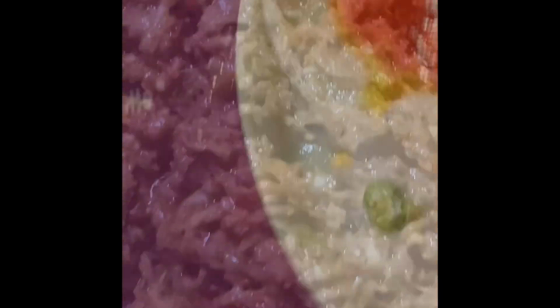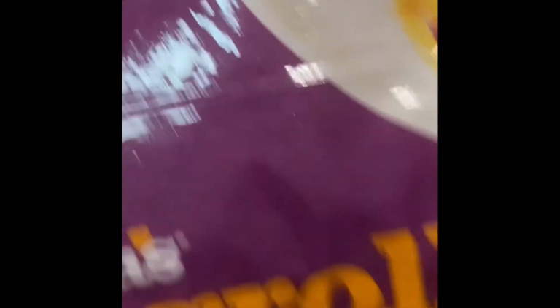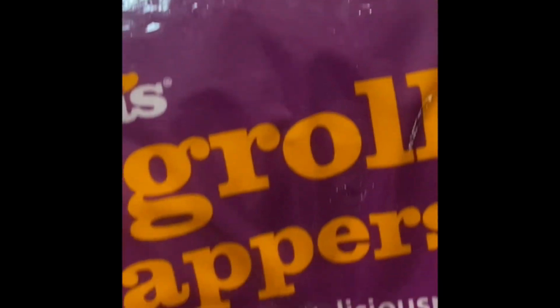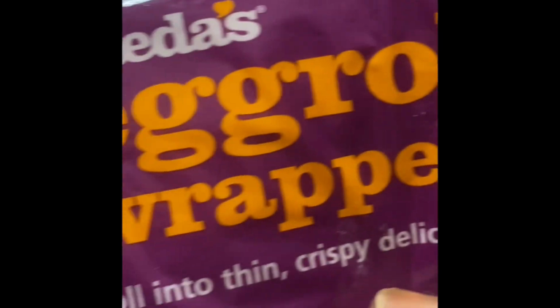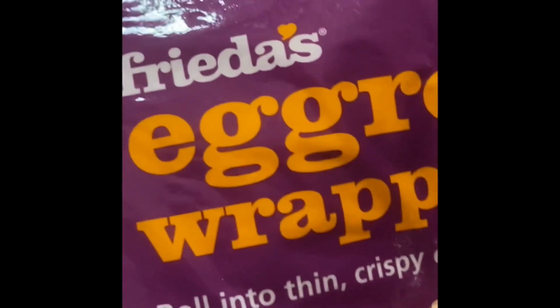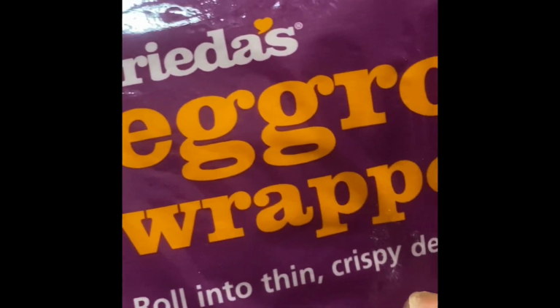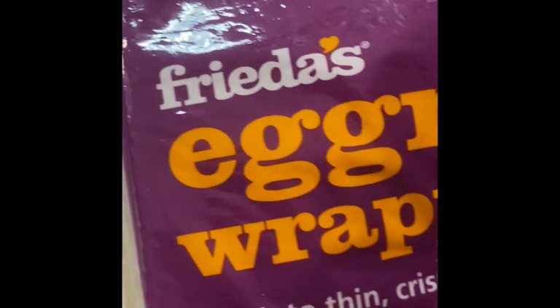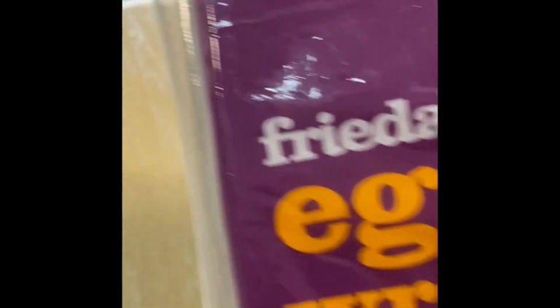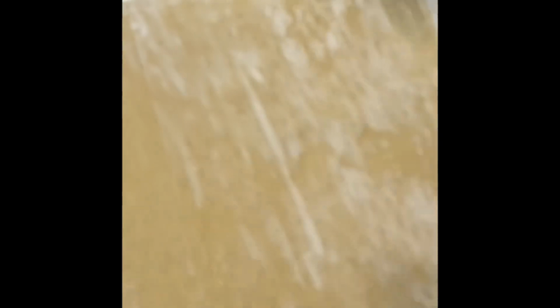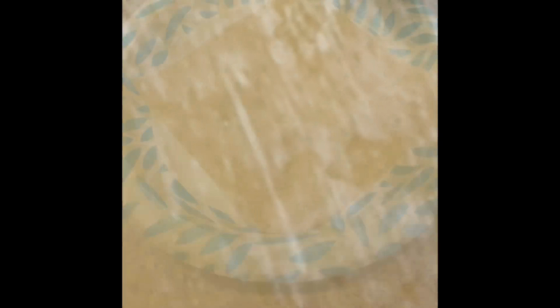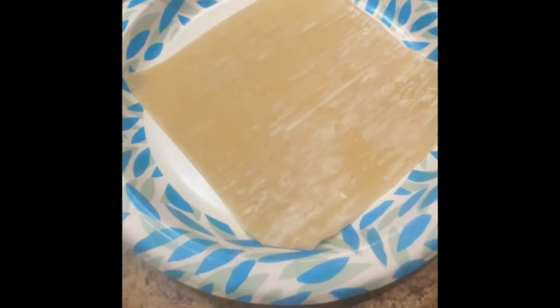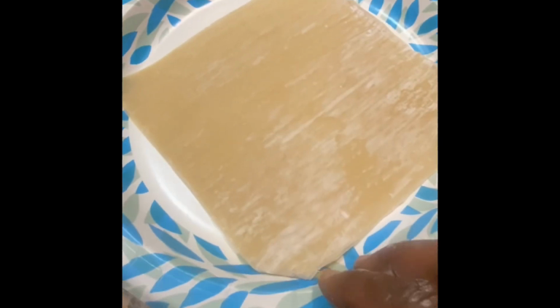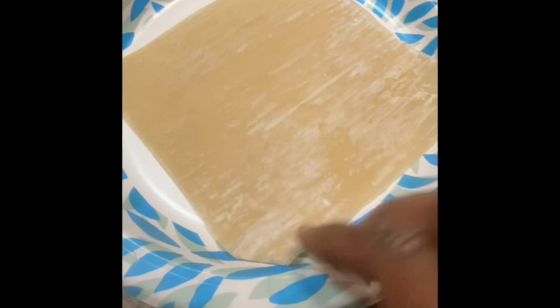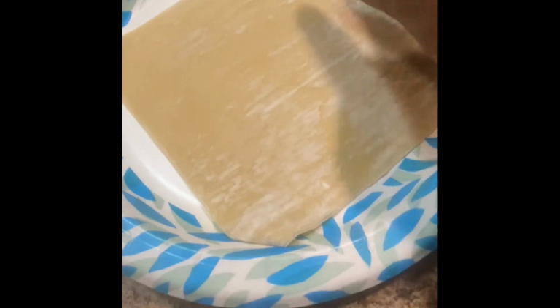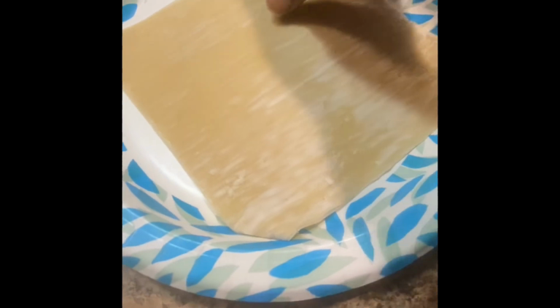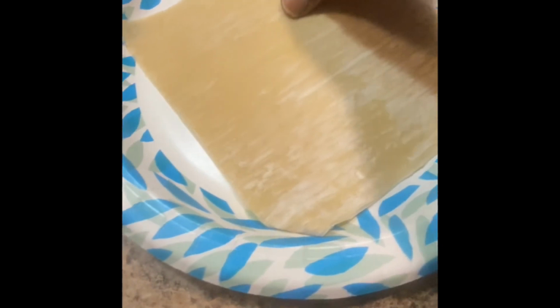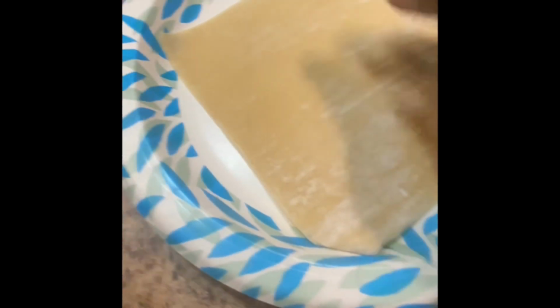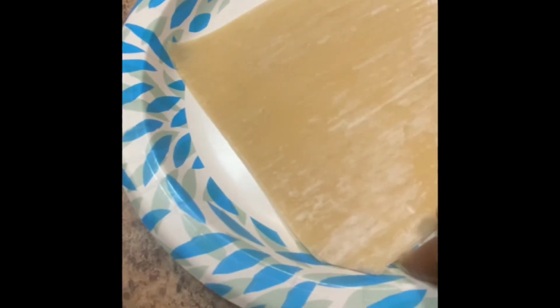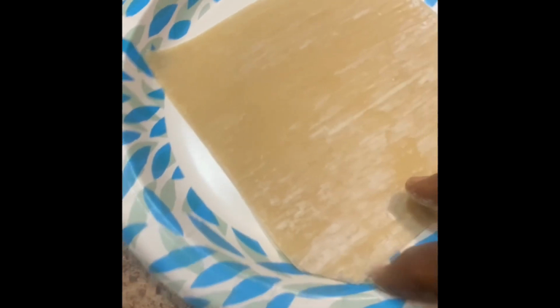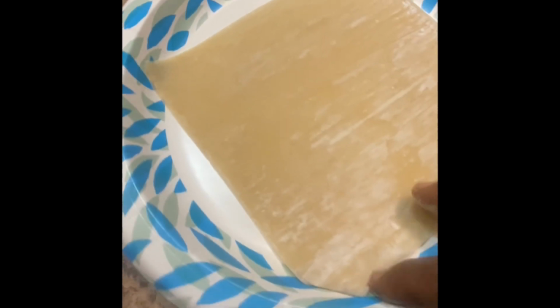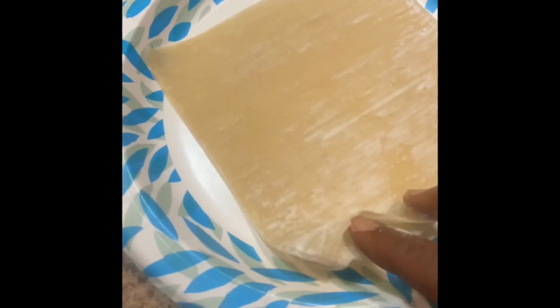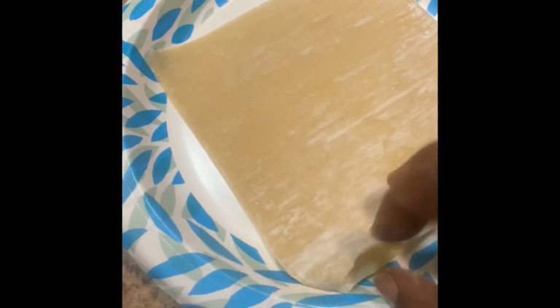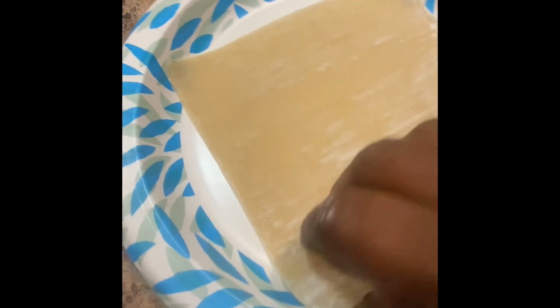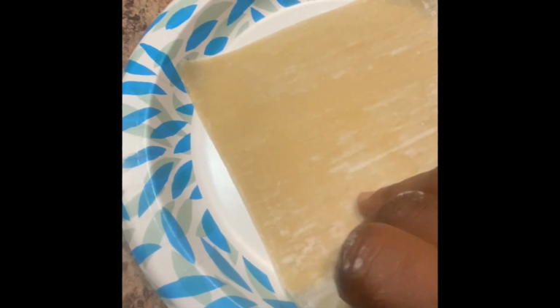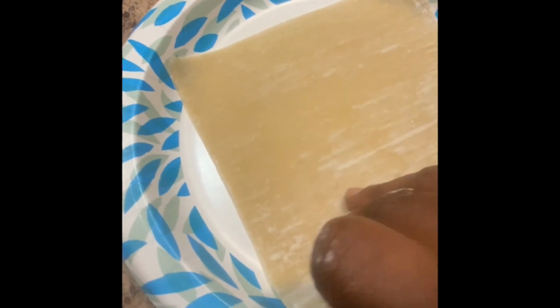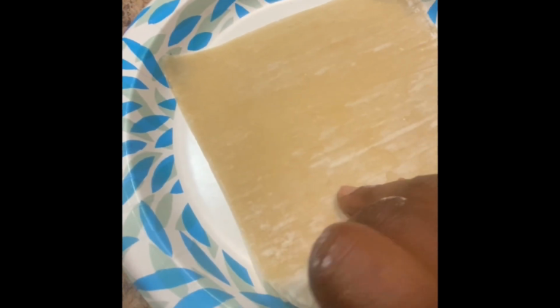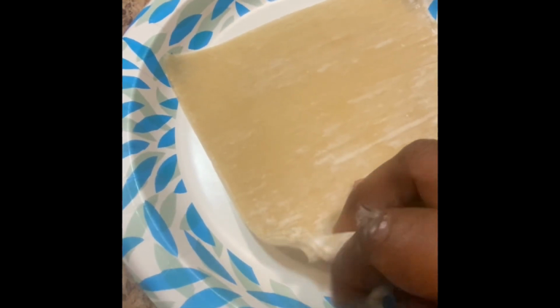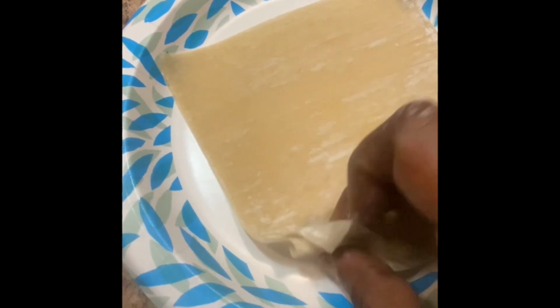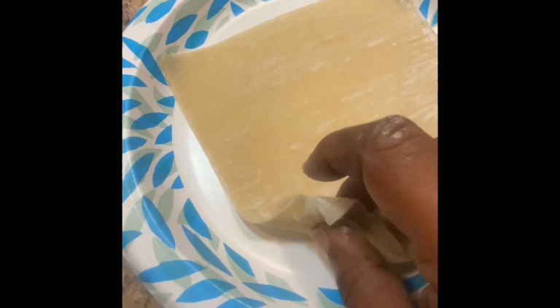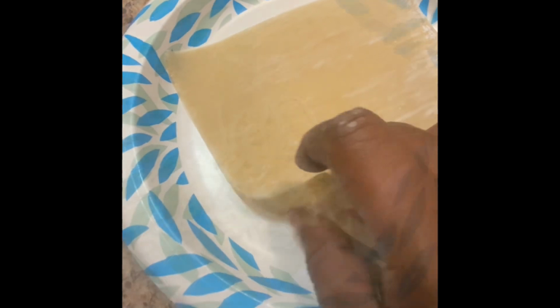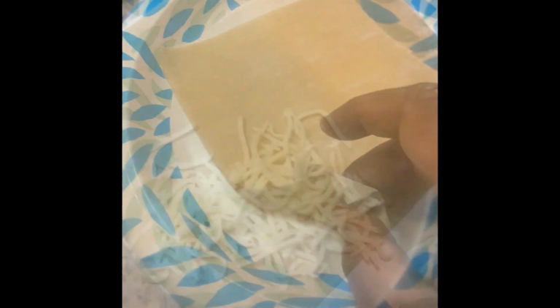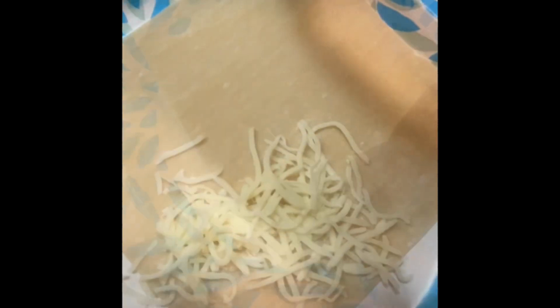Now we're gonna grab the egg roll wraps and place them on a plate like so. Usually I use one wrapper but I chose to use two today just to see if there was a difference.